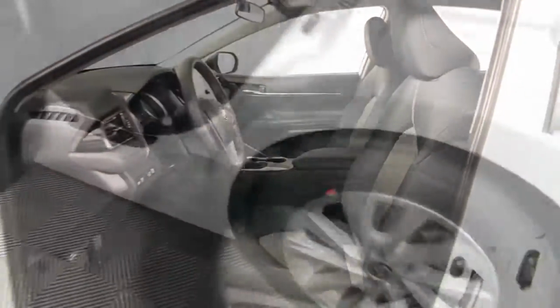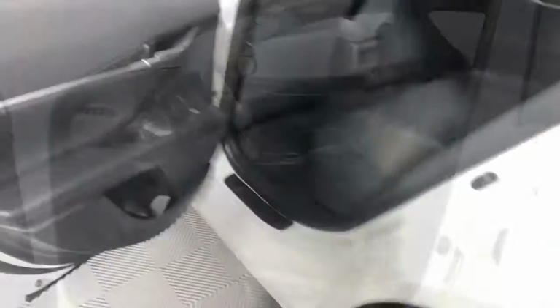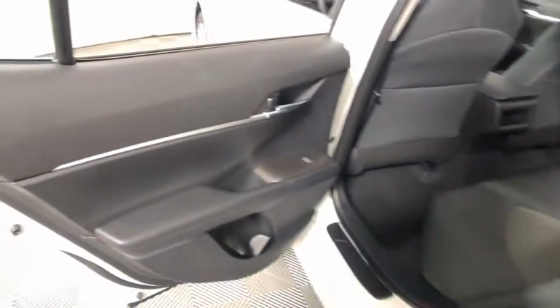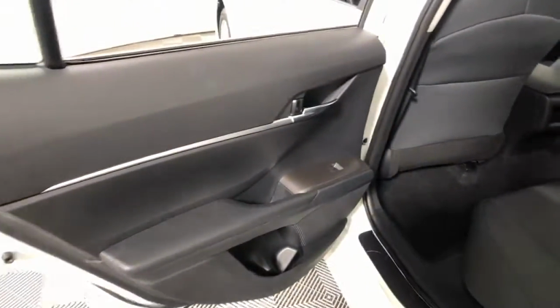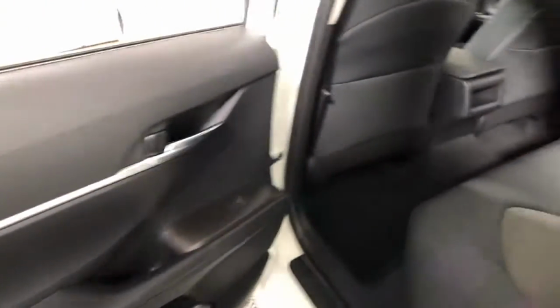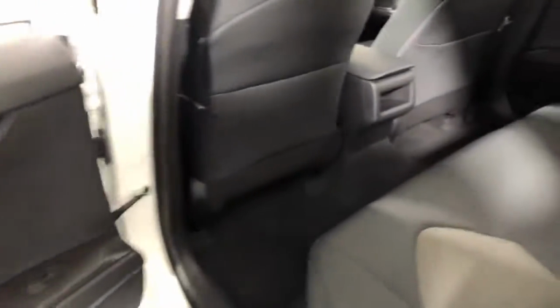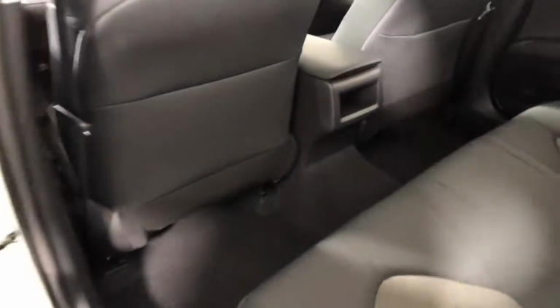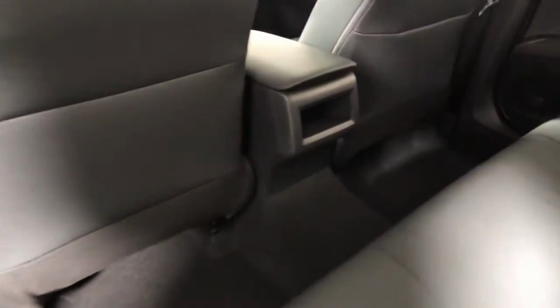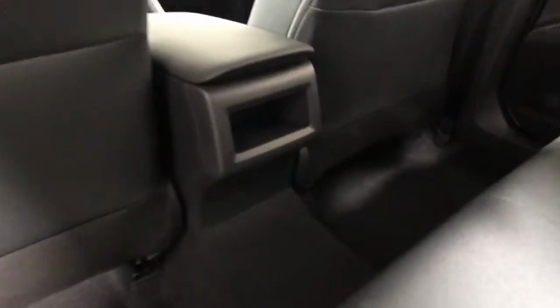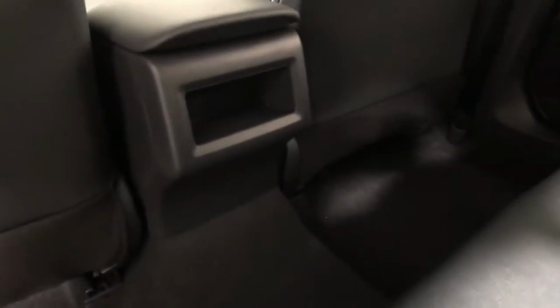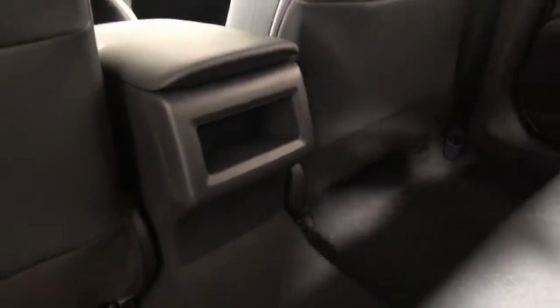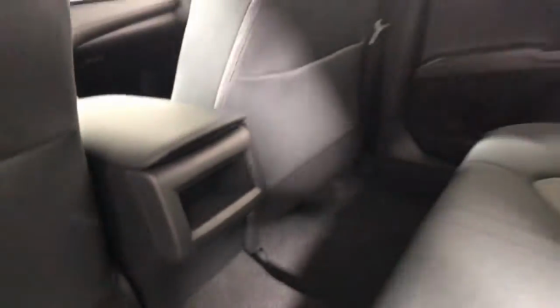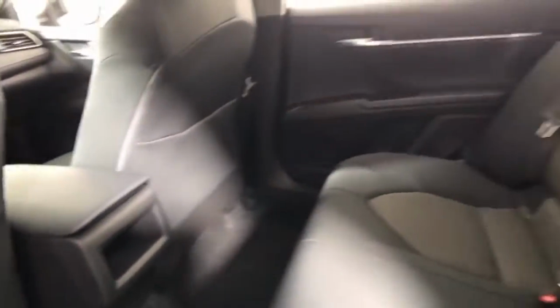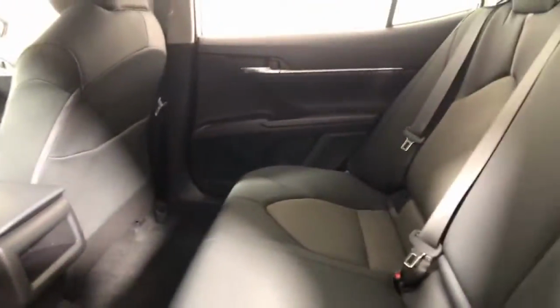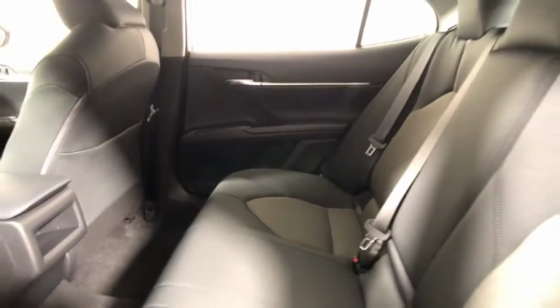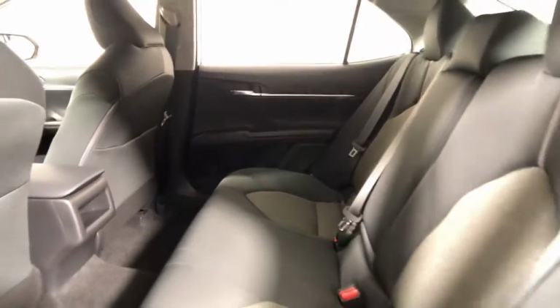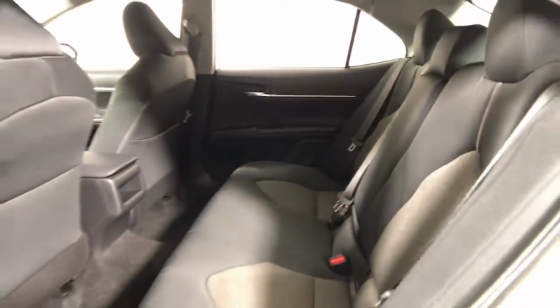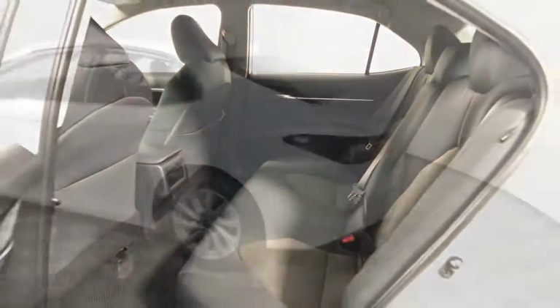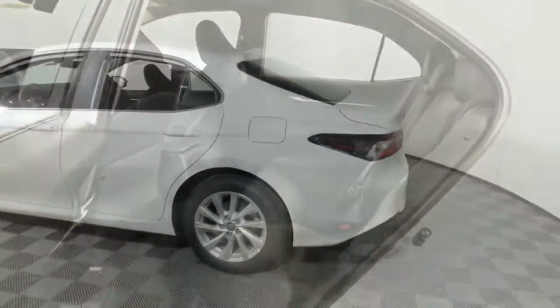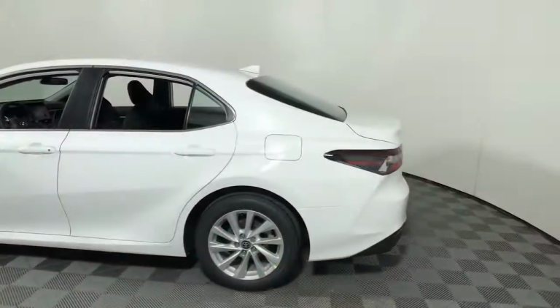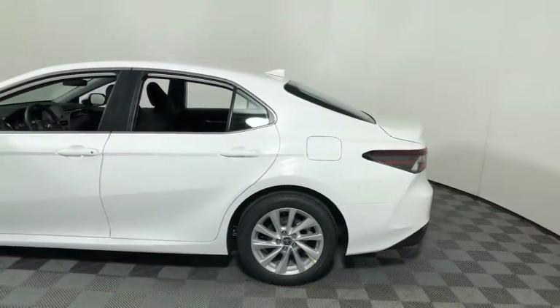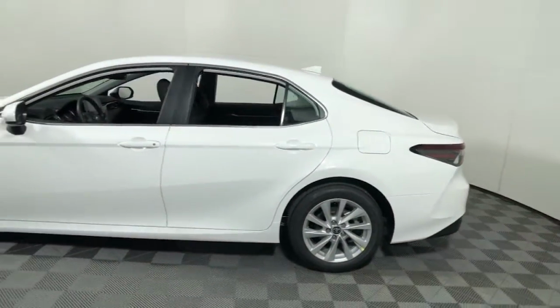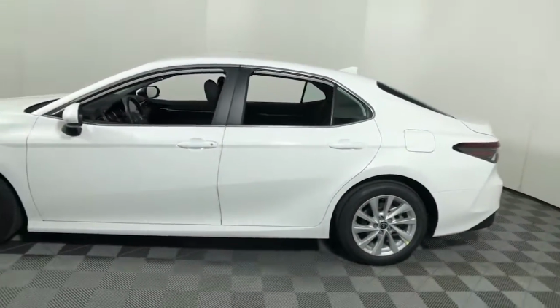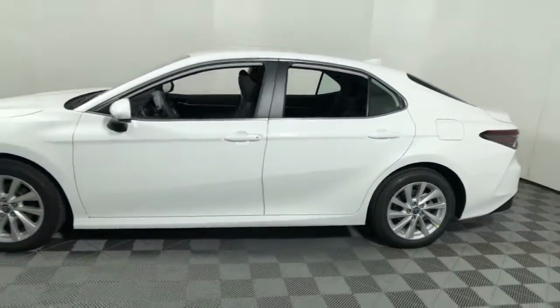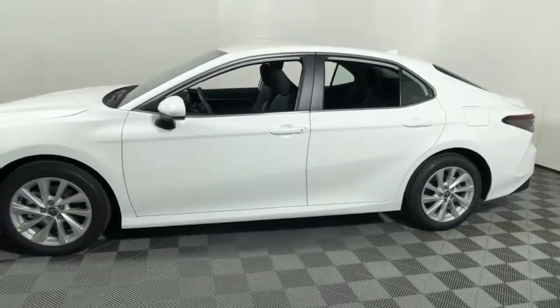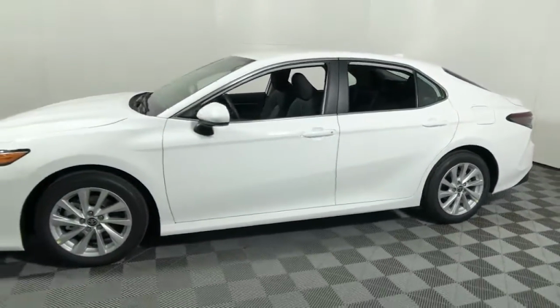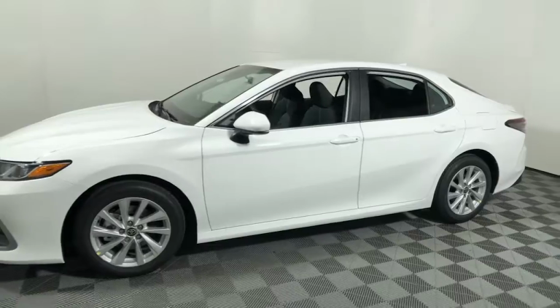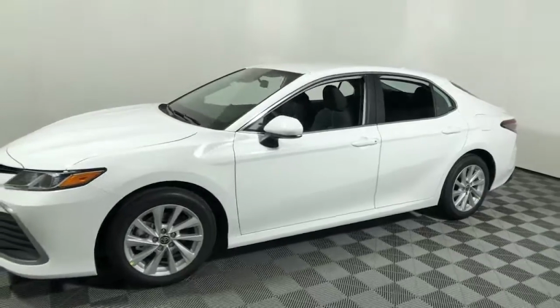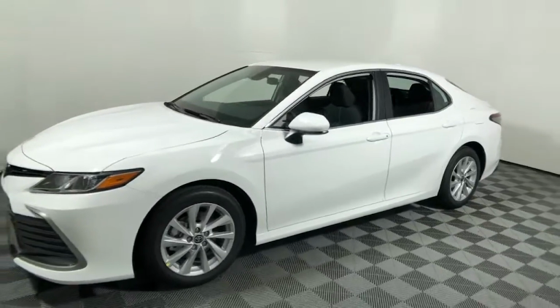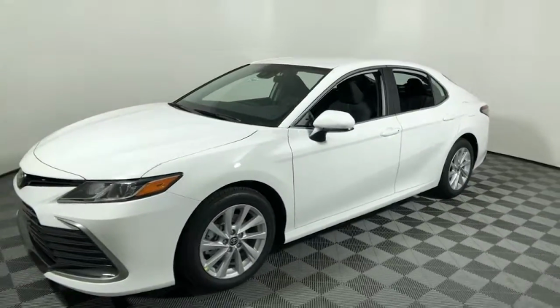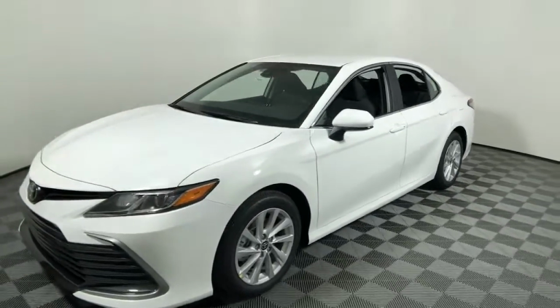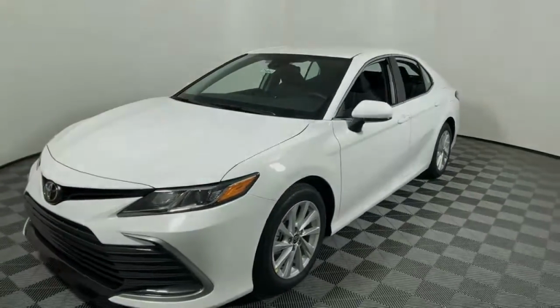These are just some of the great options this vehicle comes with: keyless entry, electronic stability control, intermittent wipers, trip computer, power windows, bucket seats, and four-wheel disc brakes.